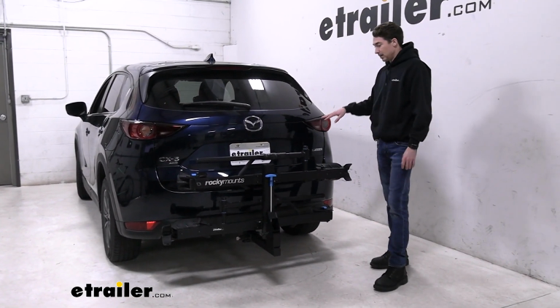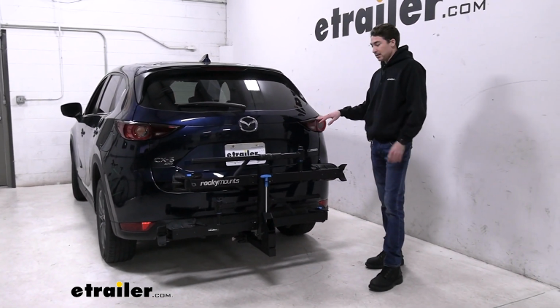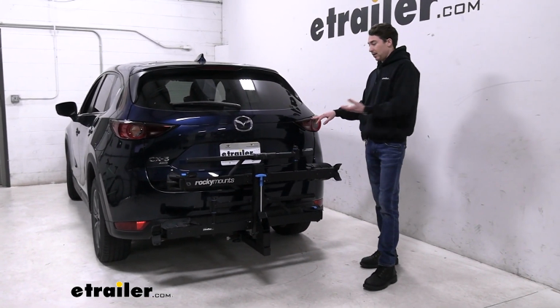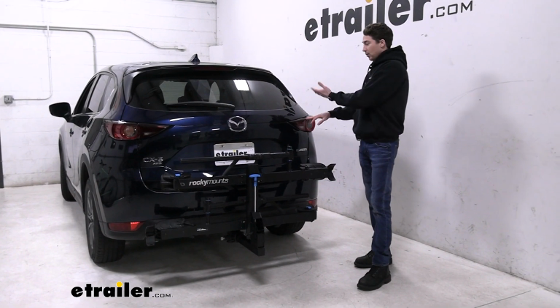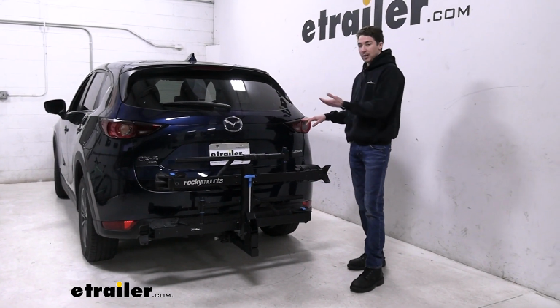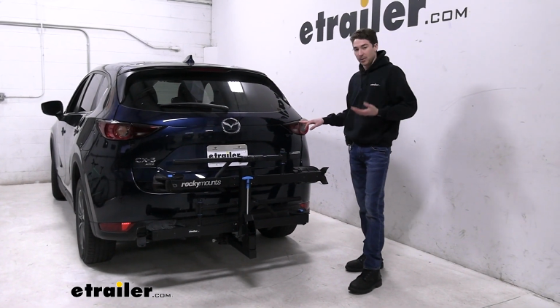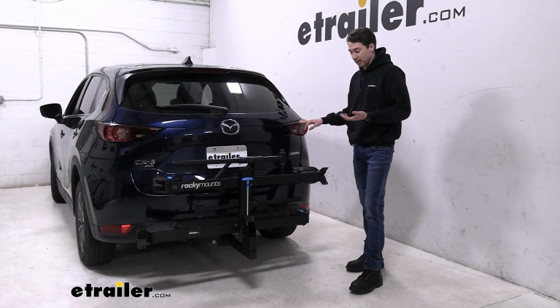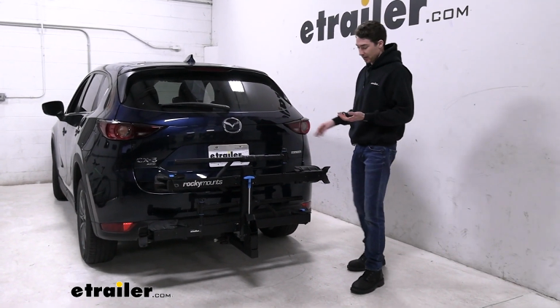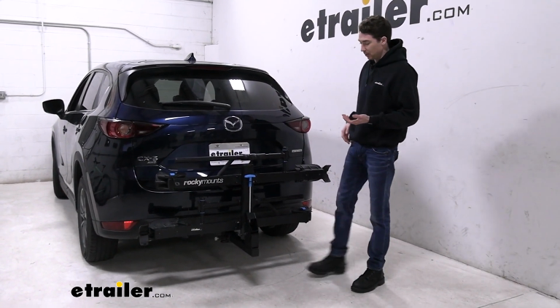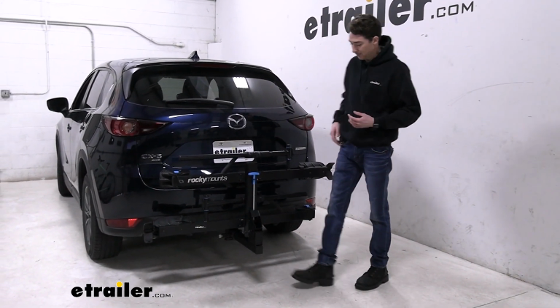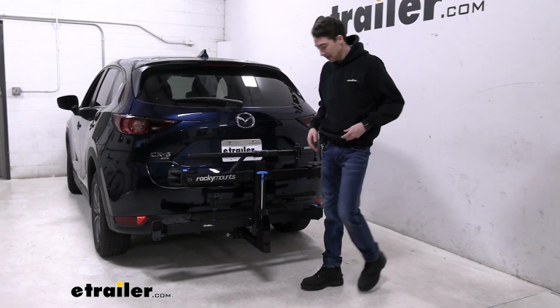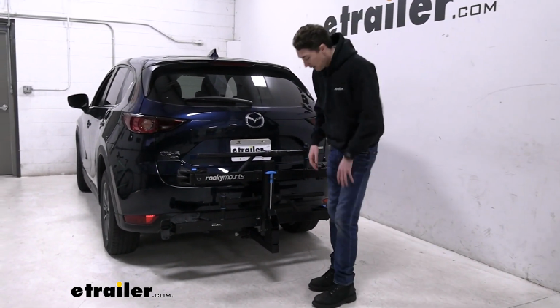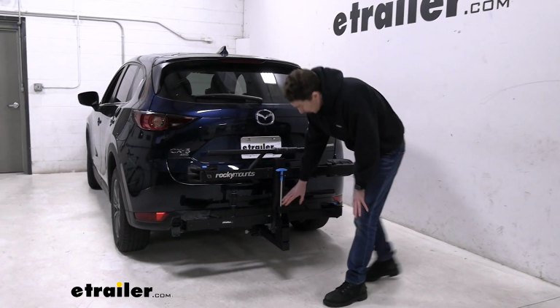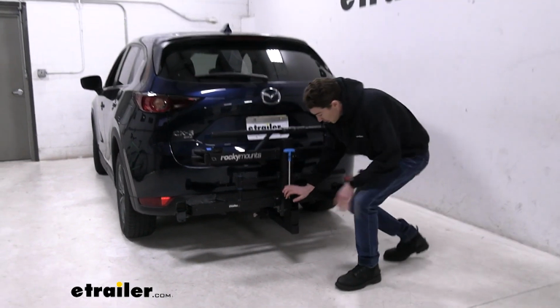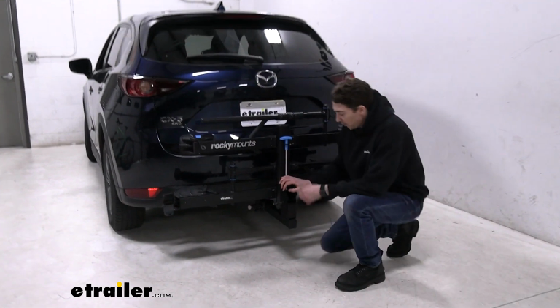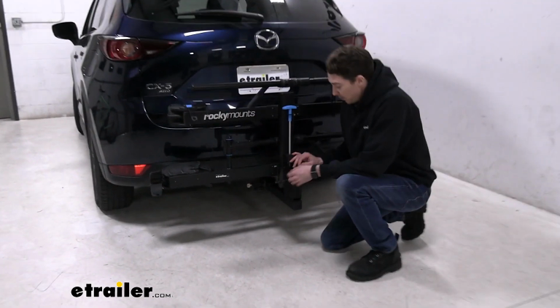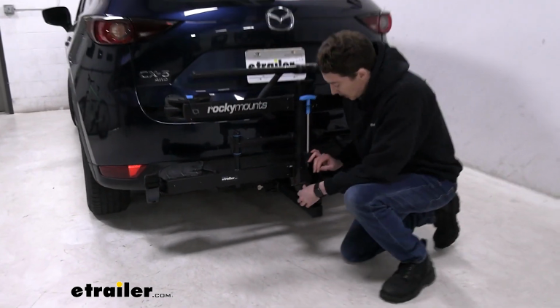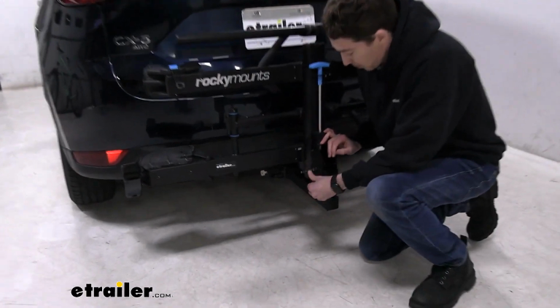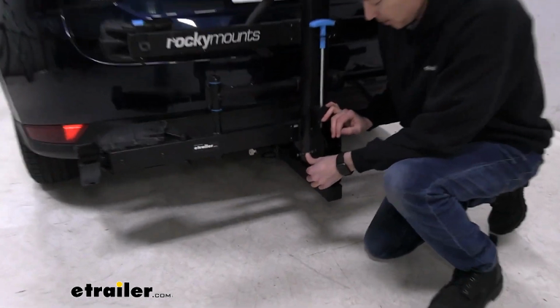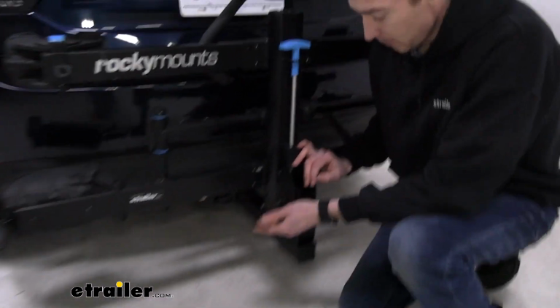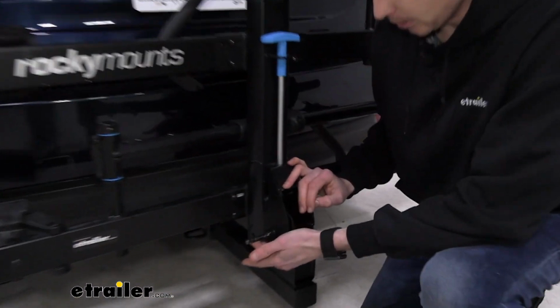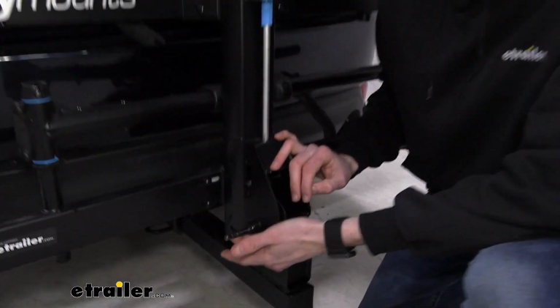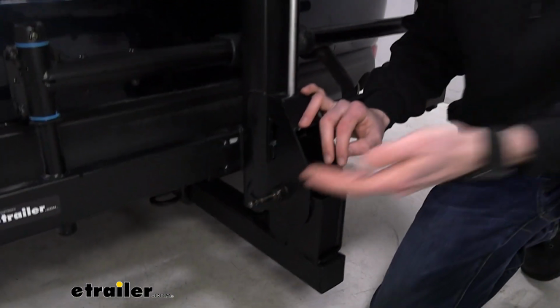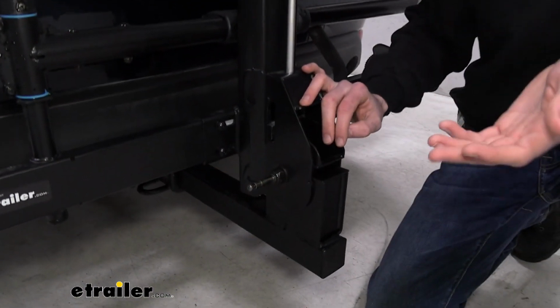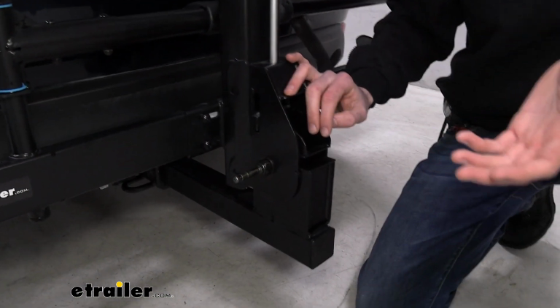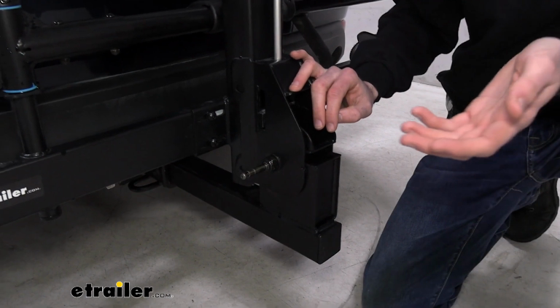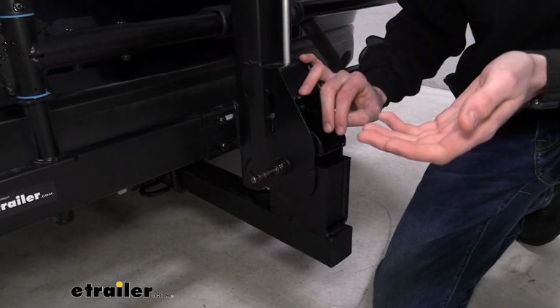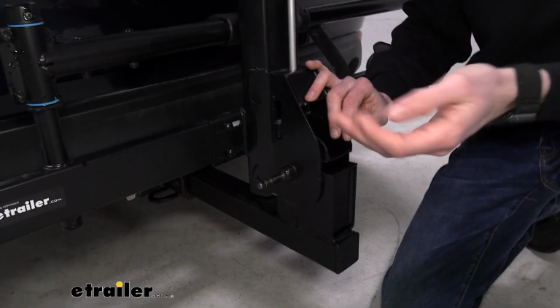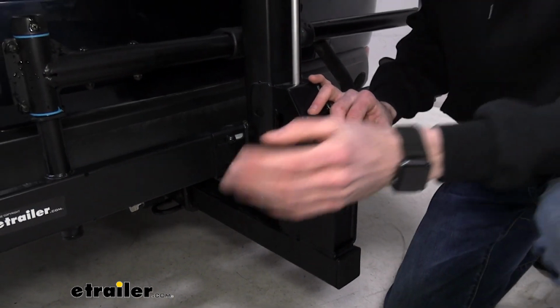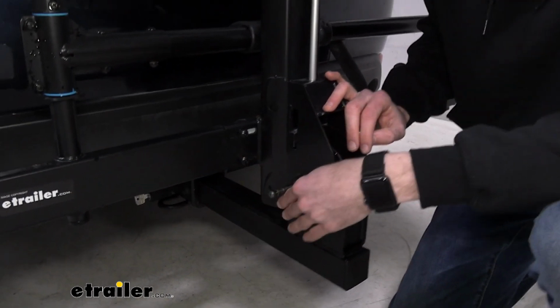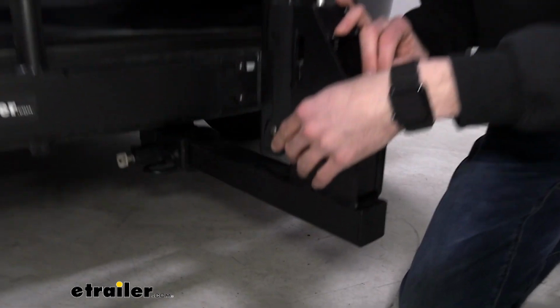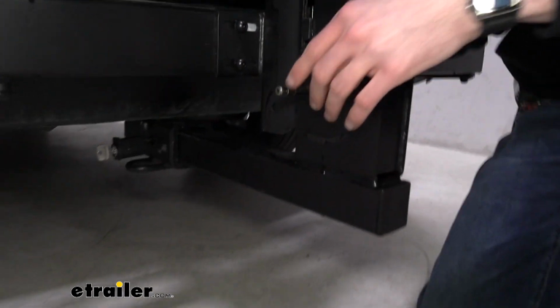Your tail lights and your rear window are going to be pretty much fully visible as well. Coming down to the shank, we can see that there is this post here for your cable lock. It's included, but it's not integrated onto the rack — that's where you'll secure it.